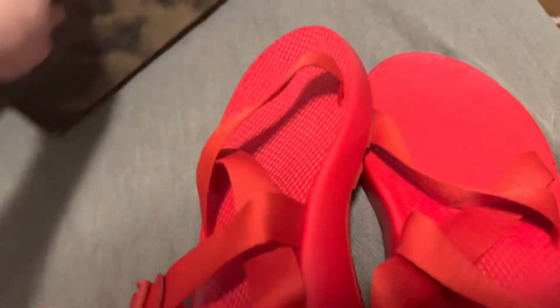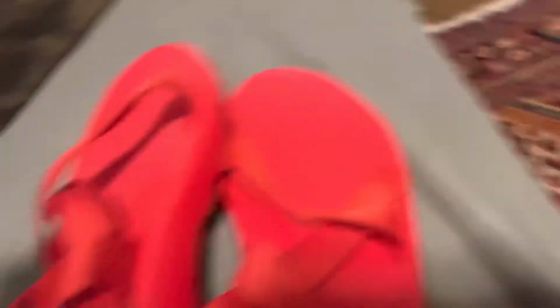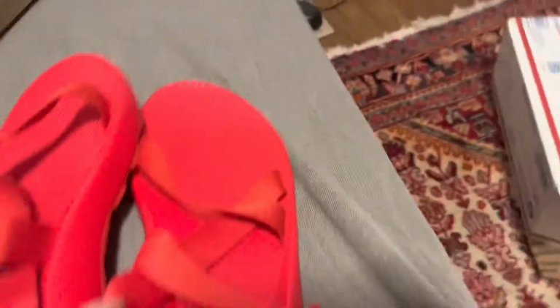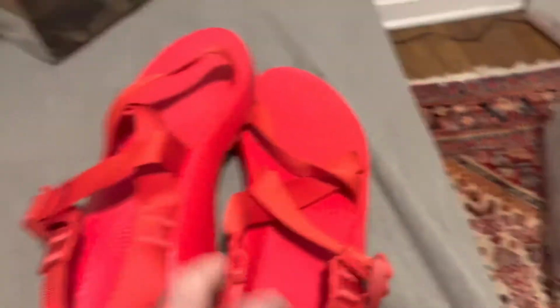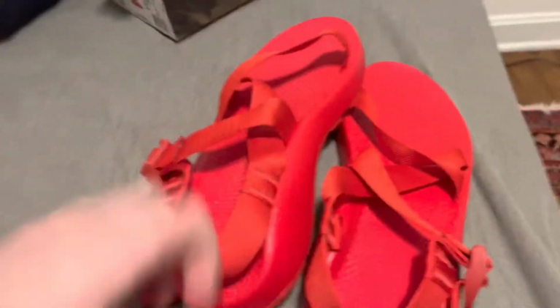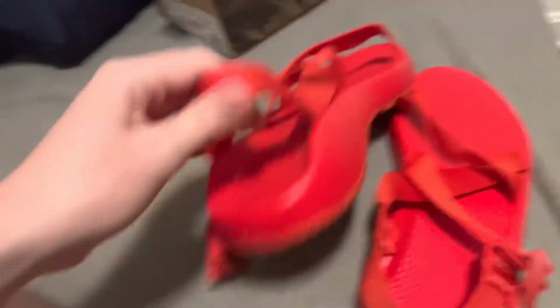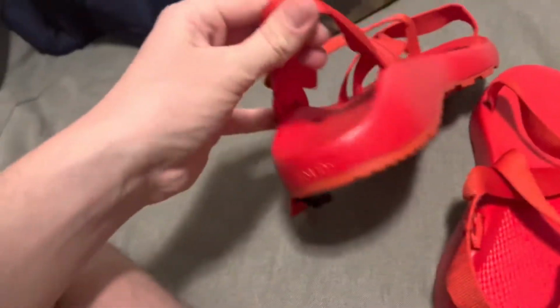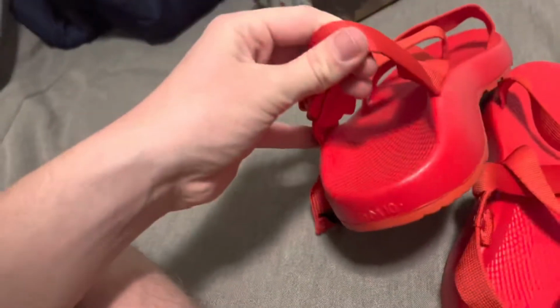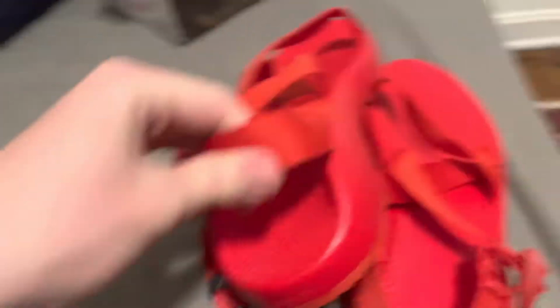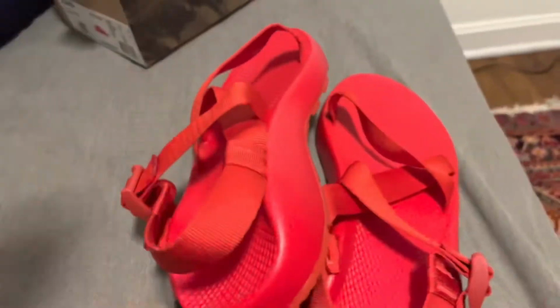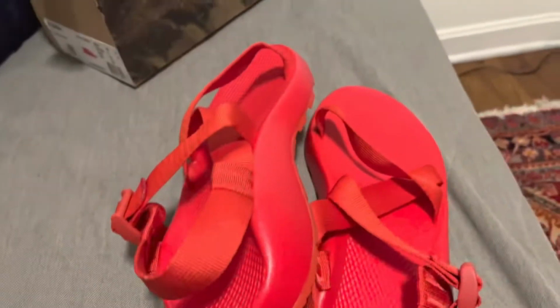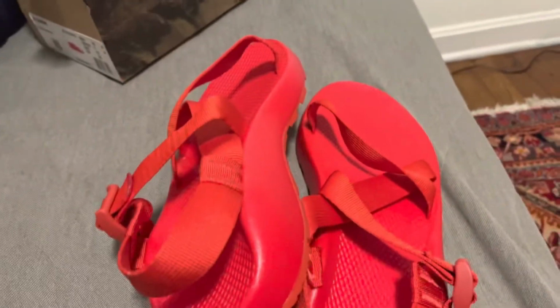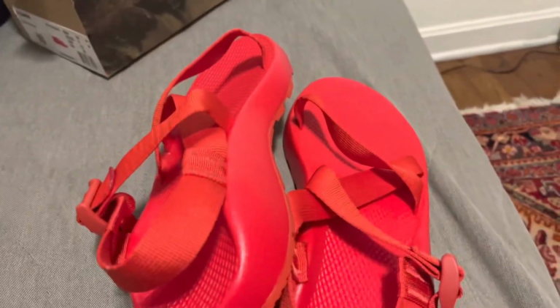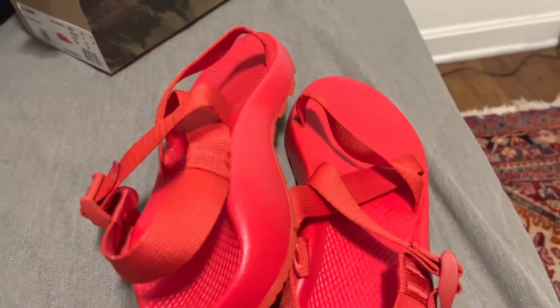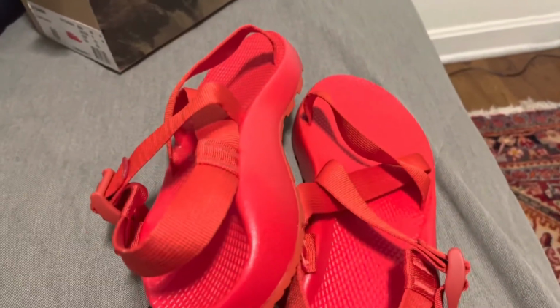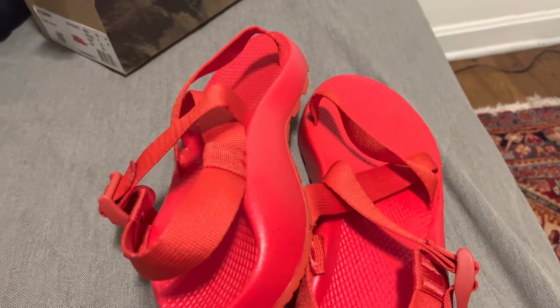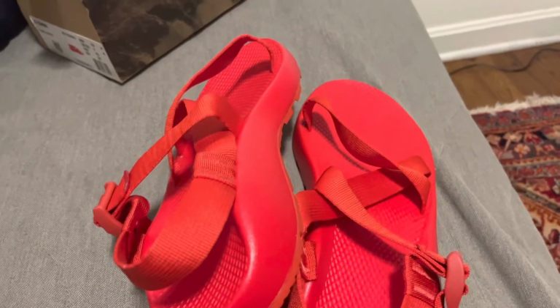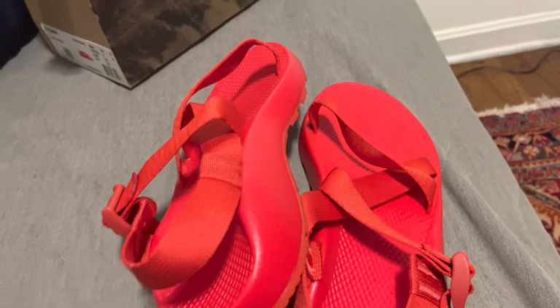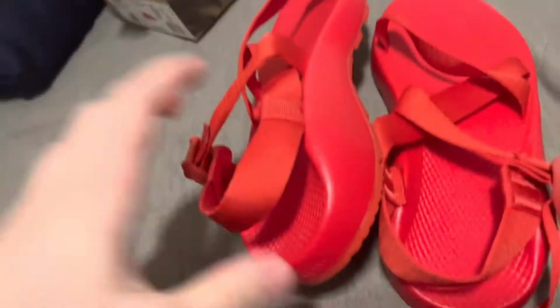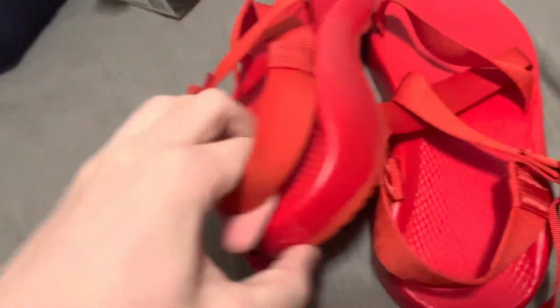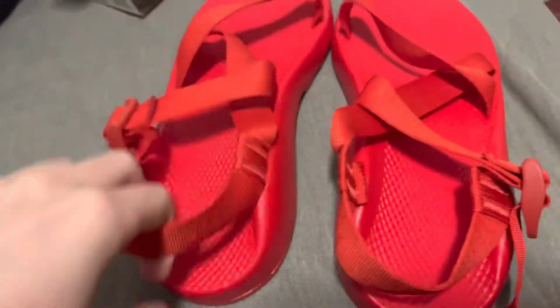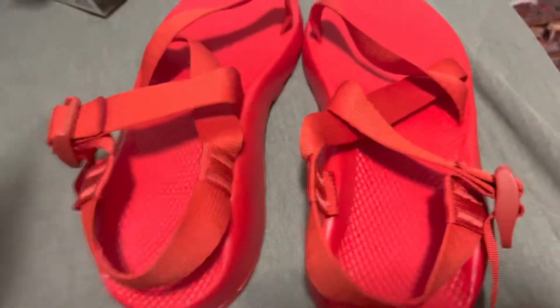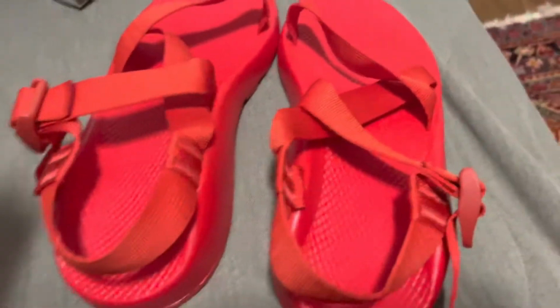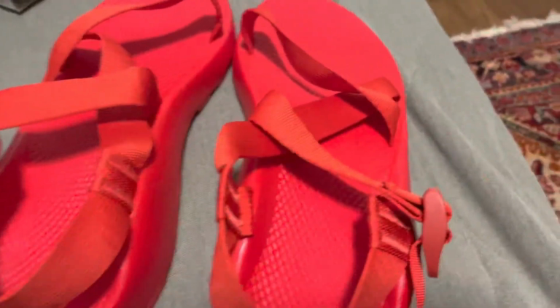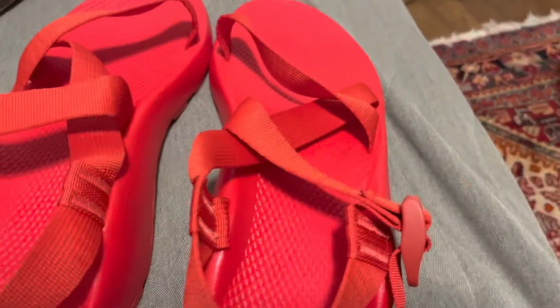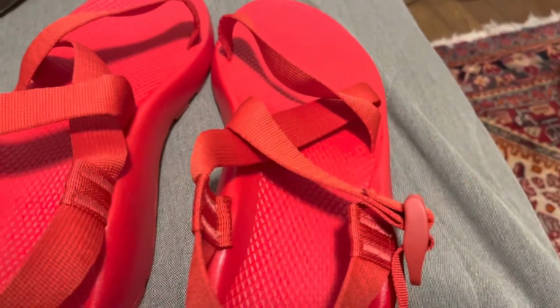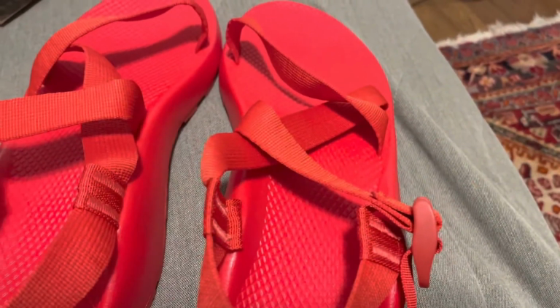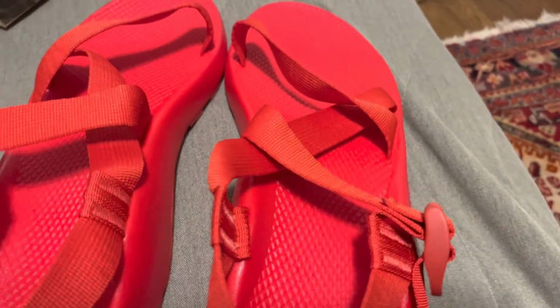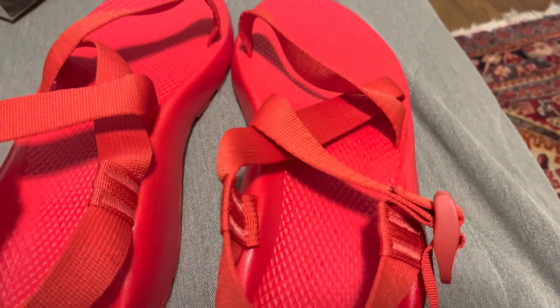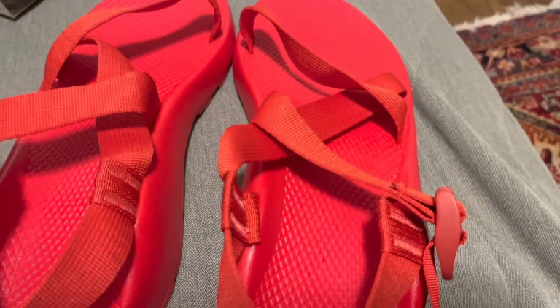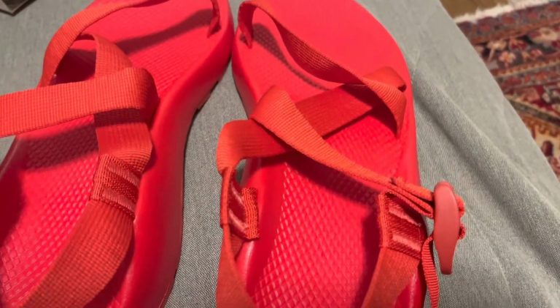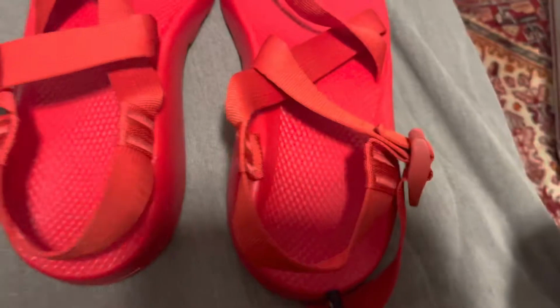And by the way, as a result I am selling my black pairs on eBay. I'll put a link in the description and the pinned comment so you guys can check it out.